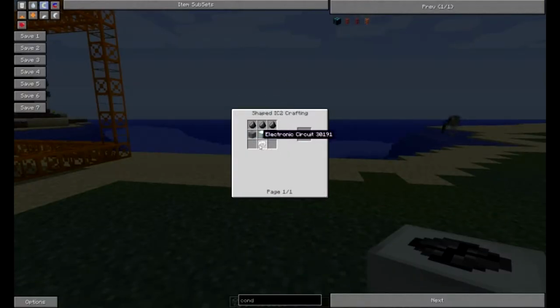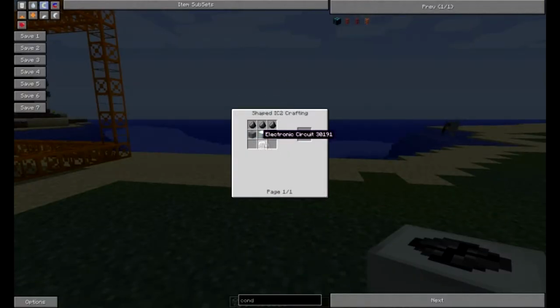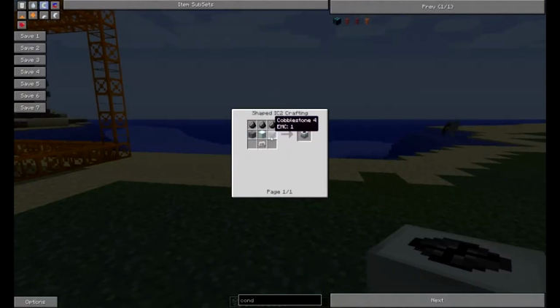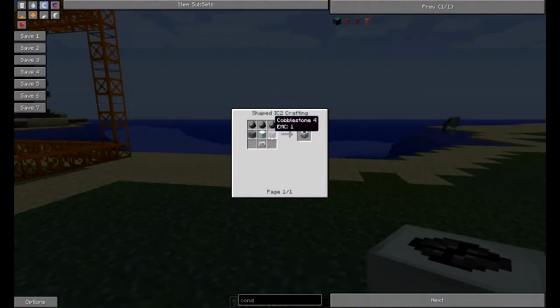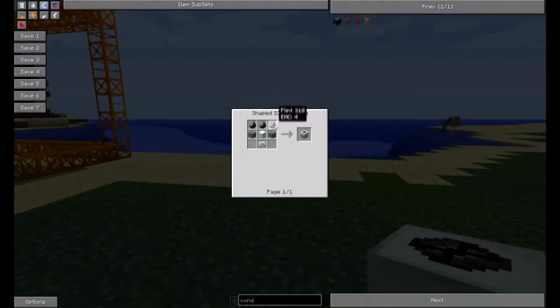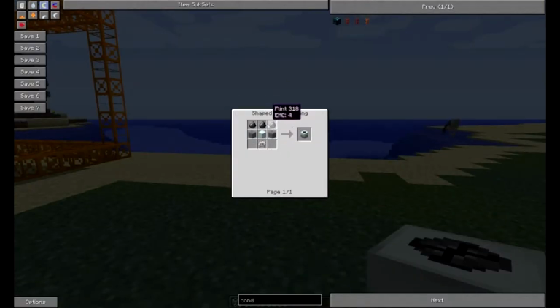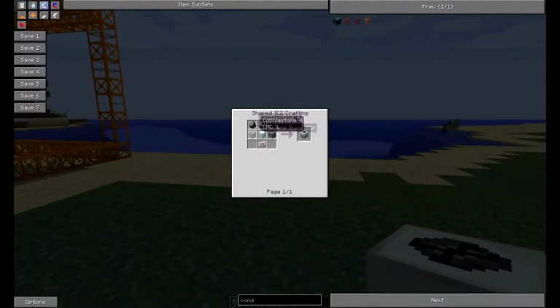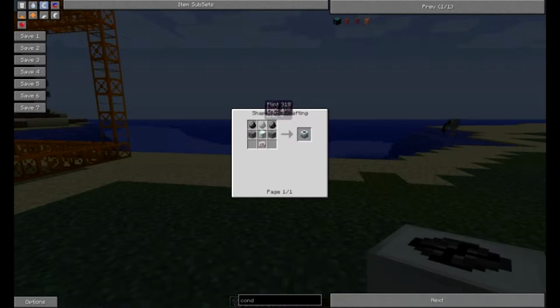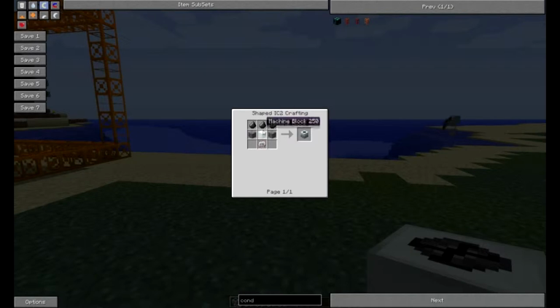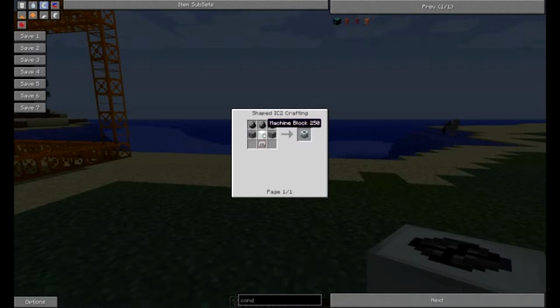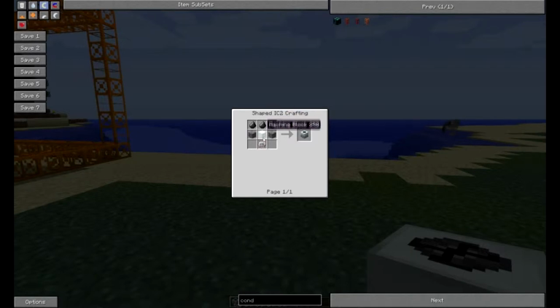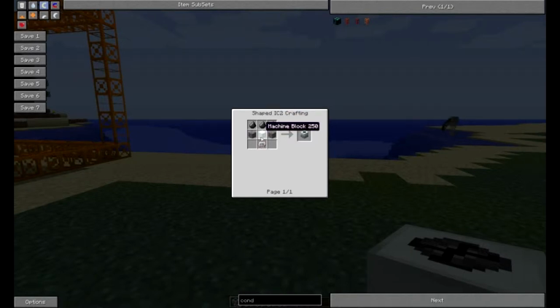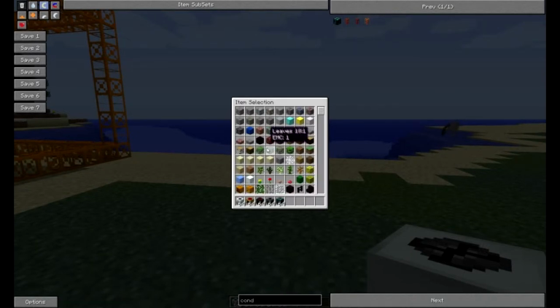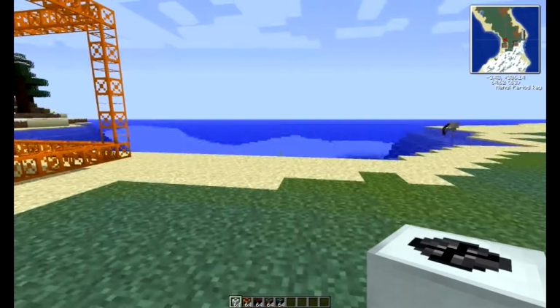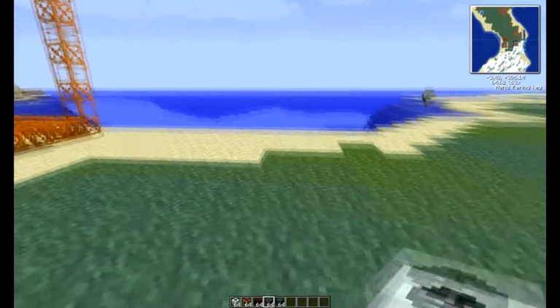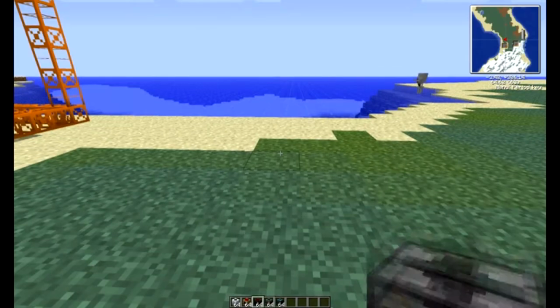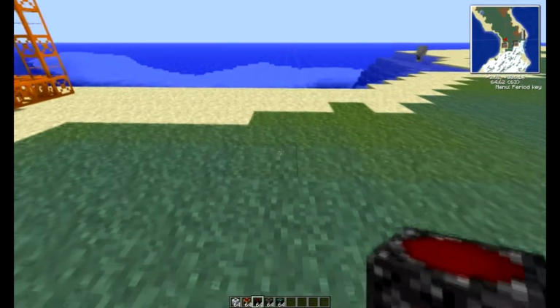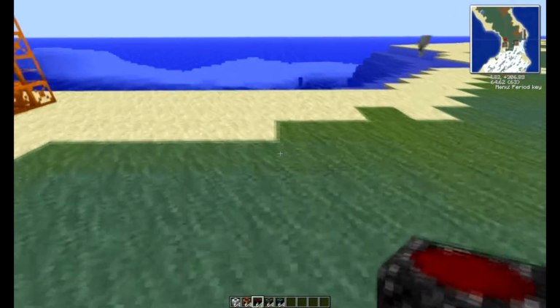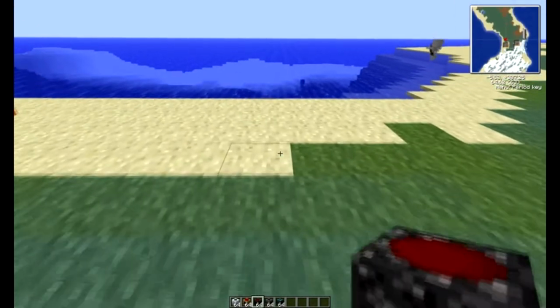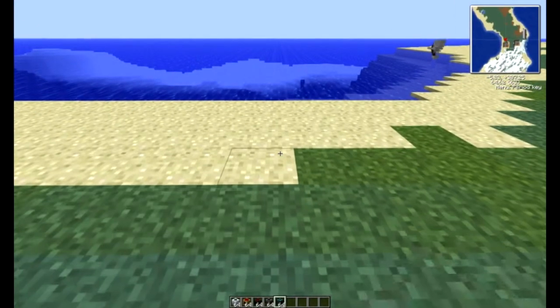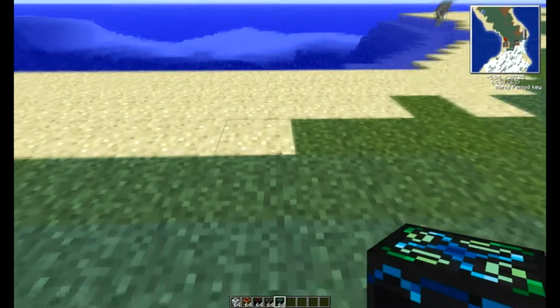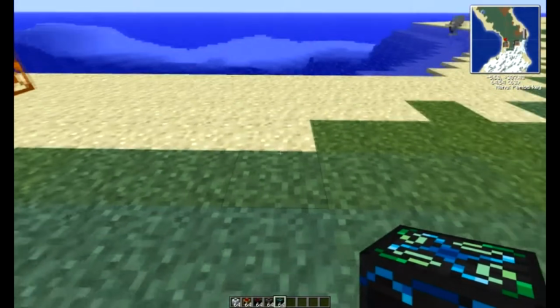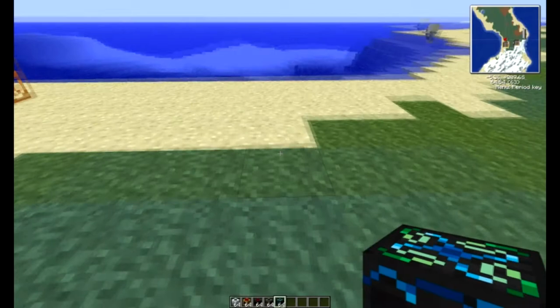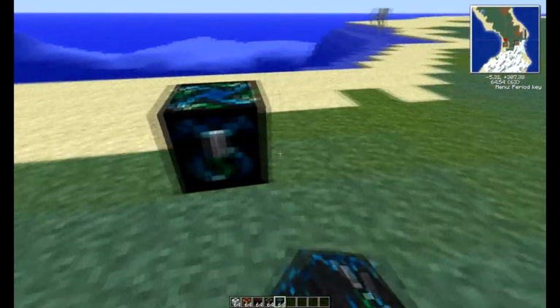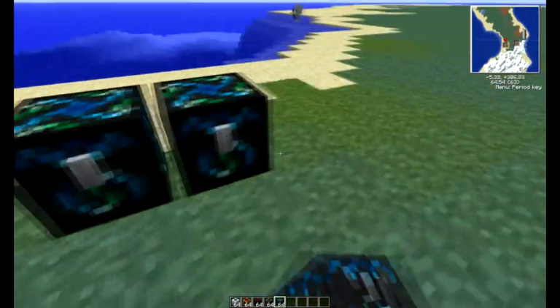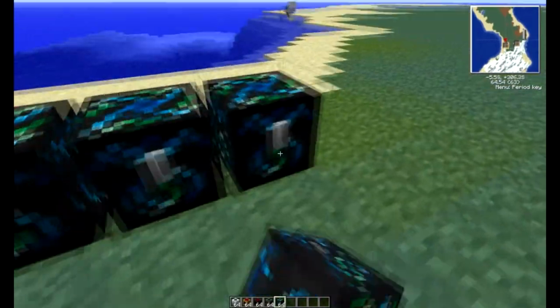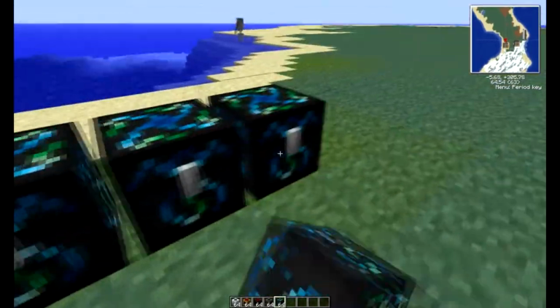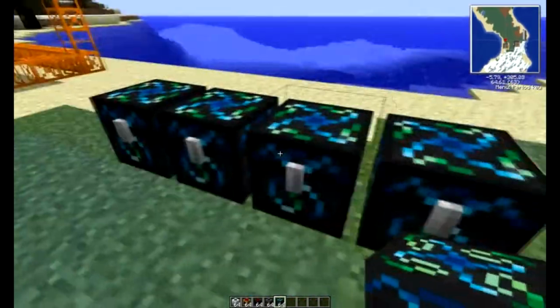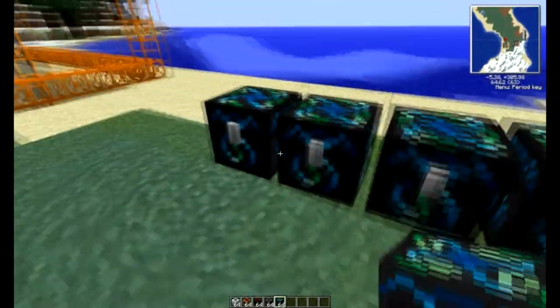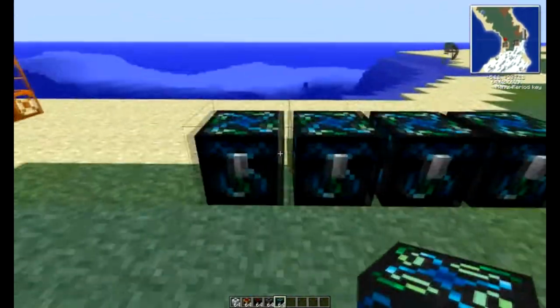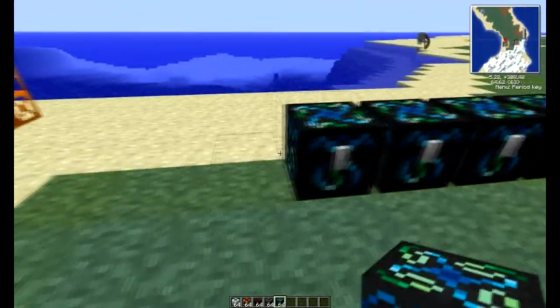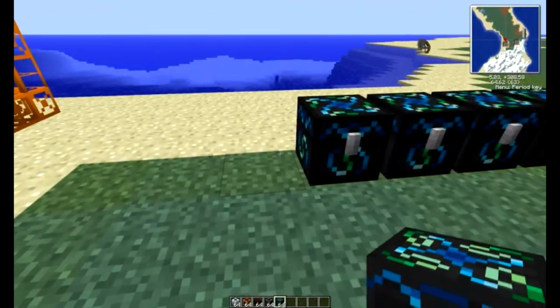As you can see, it takes an electronic circuit, cobblestone, flint, and a machine block. We'll start out with a machine block just because it's pretty easy, really easy actually, besides the furnace part.